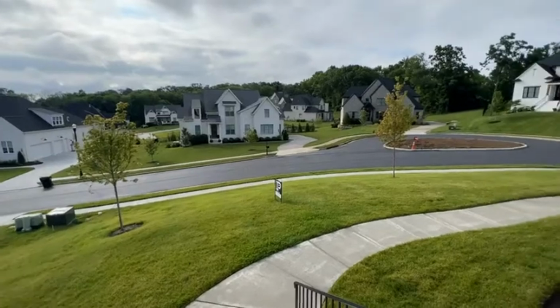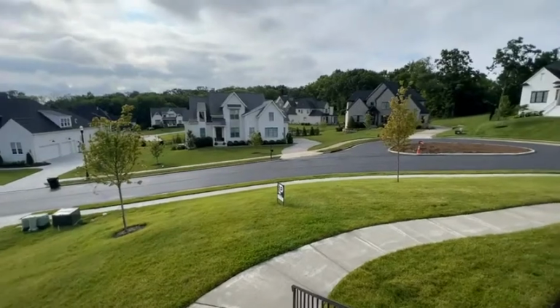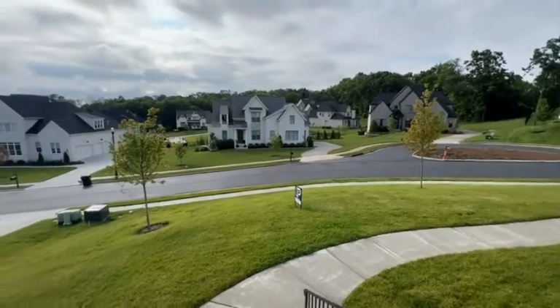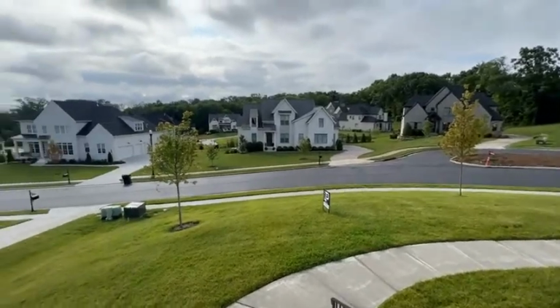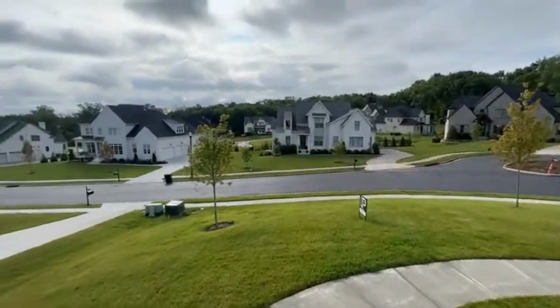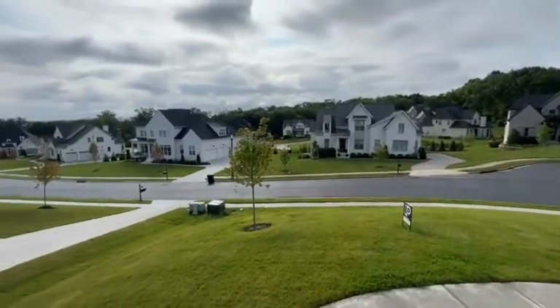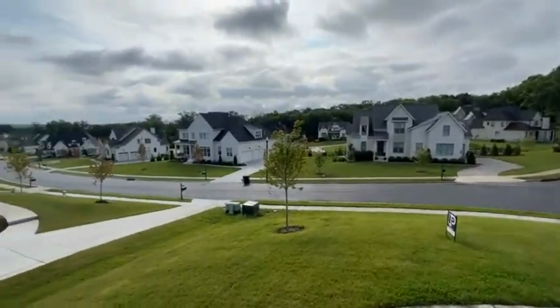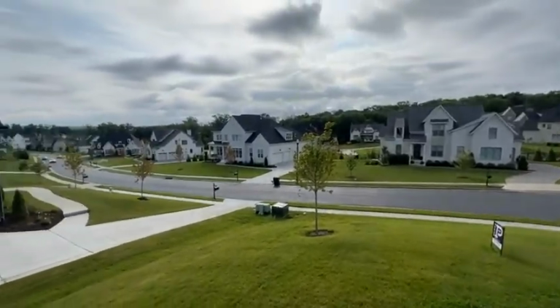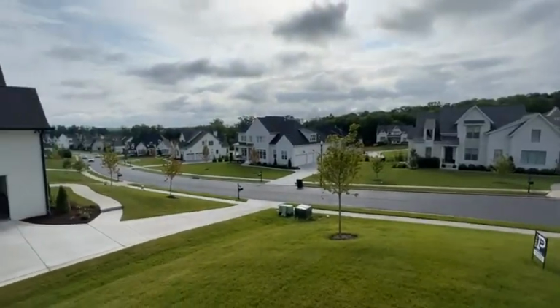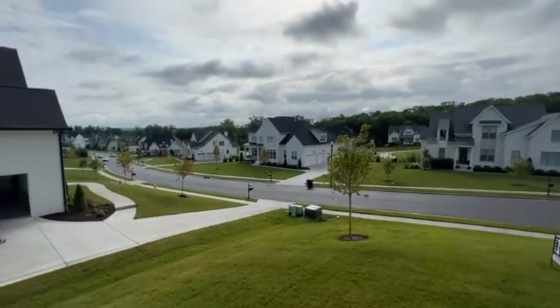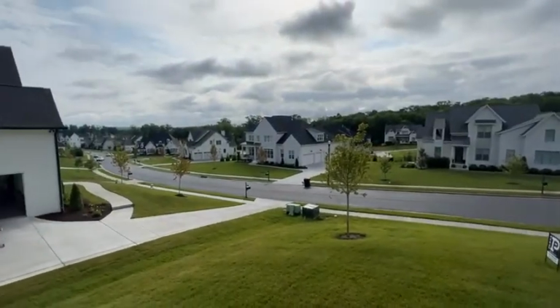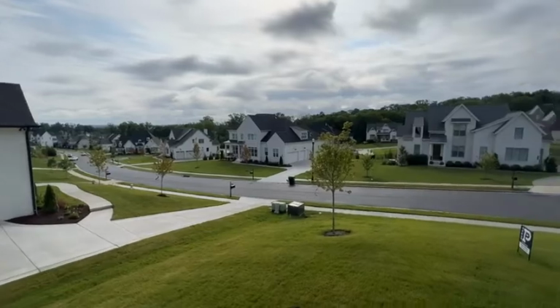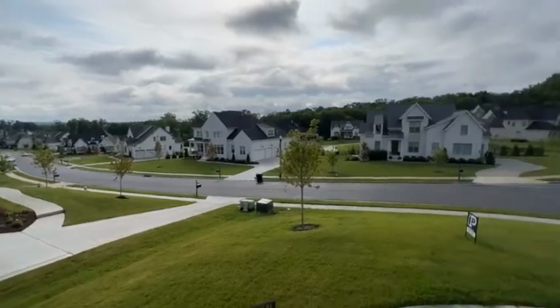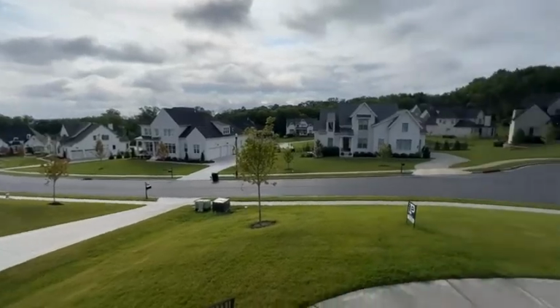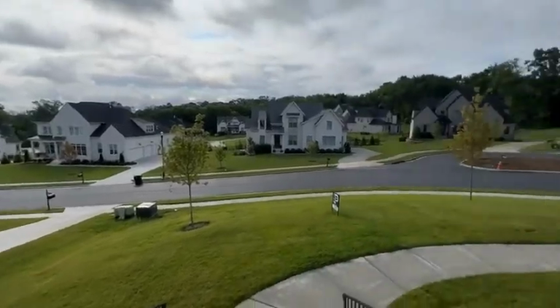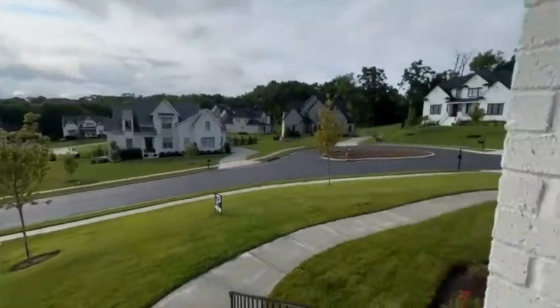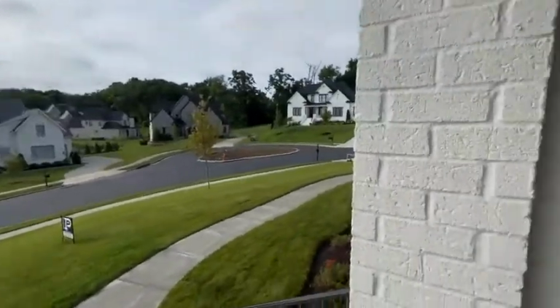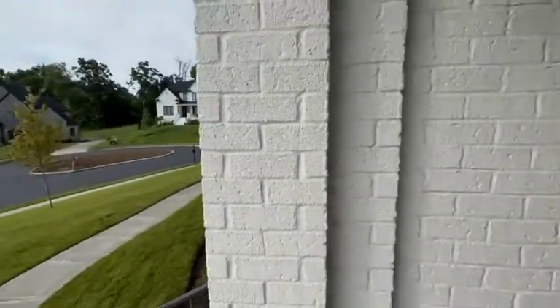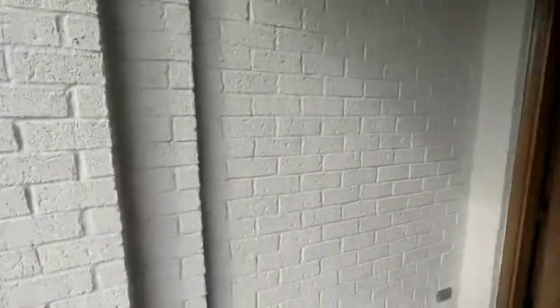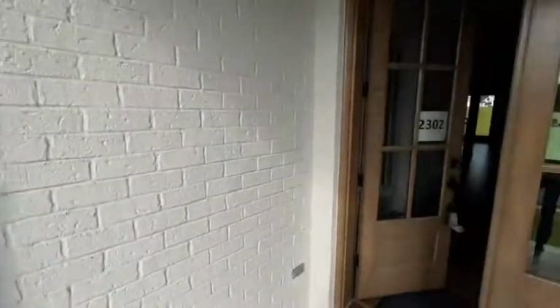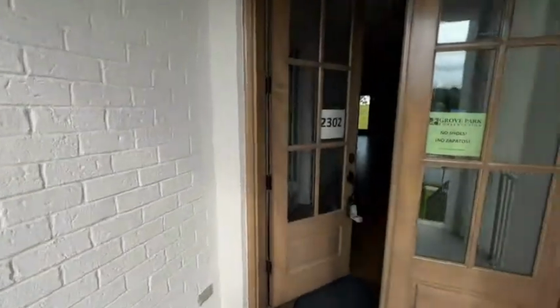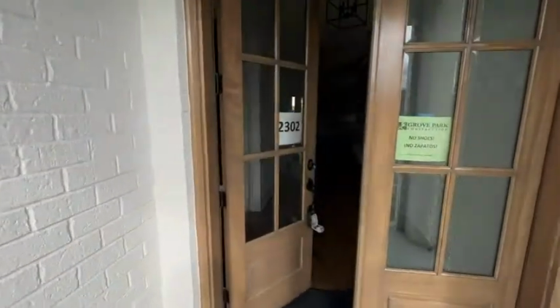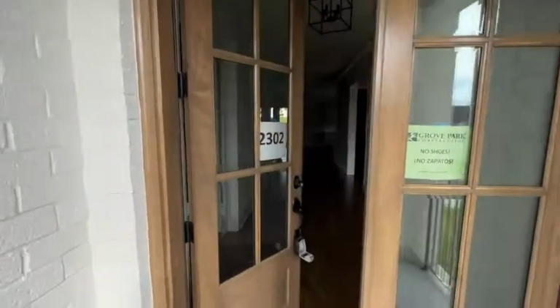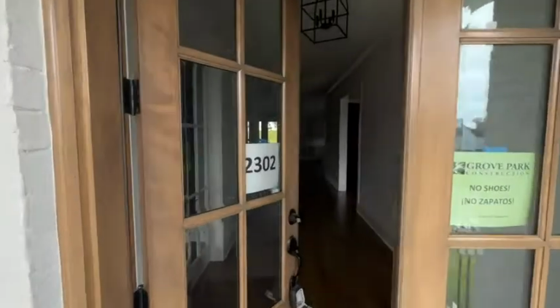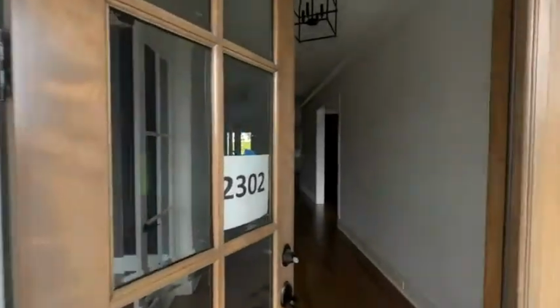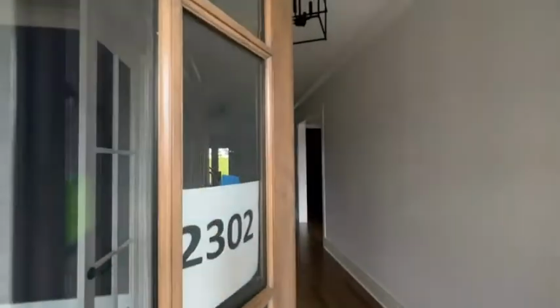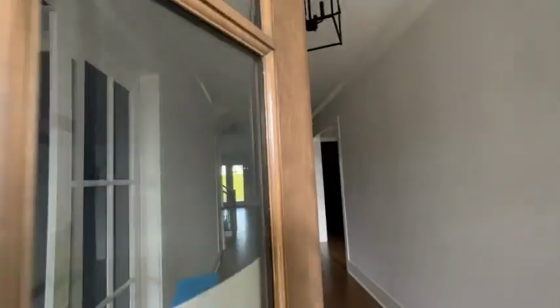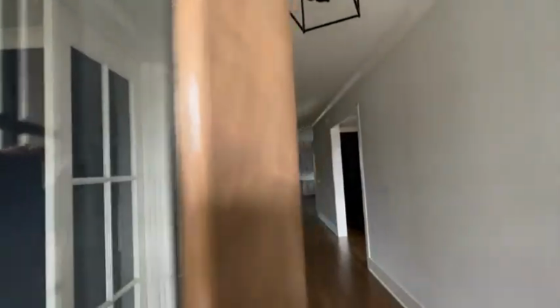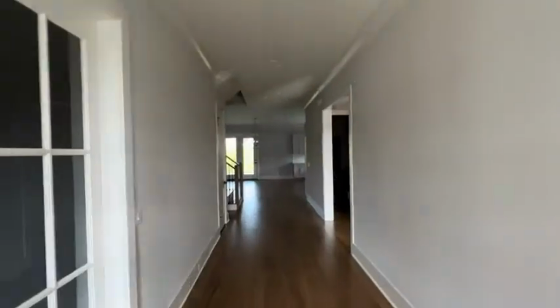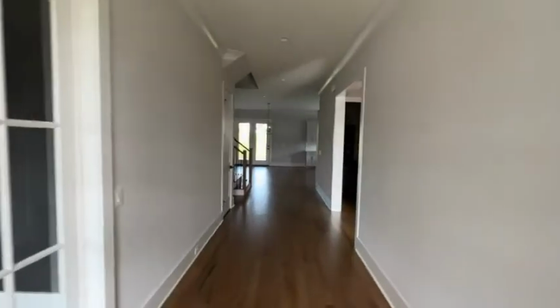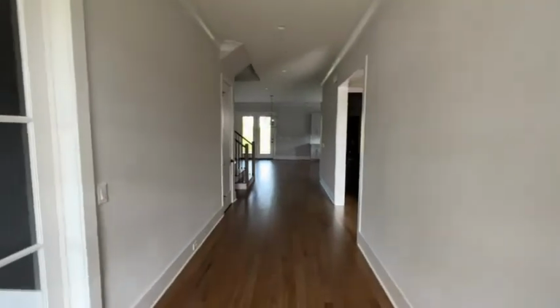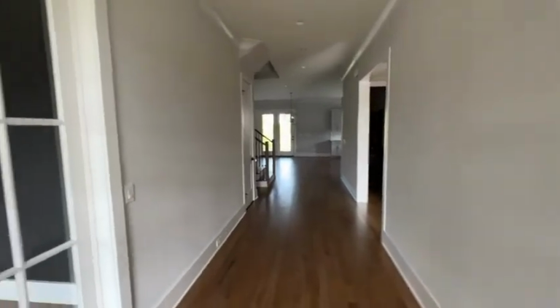Standing on the front porch of the Belgian house, want to give you a kind of a view from the front porch. It's a beautiful little area. This is toward the back of the community, so there's not nearly as much traffic.